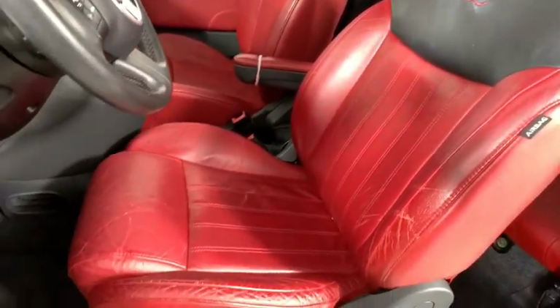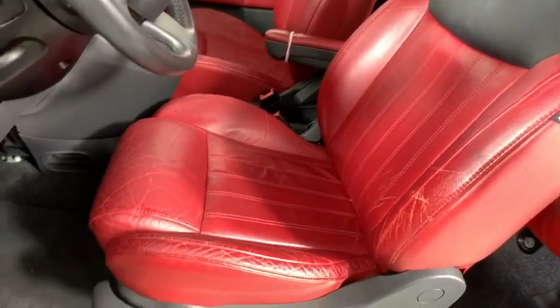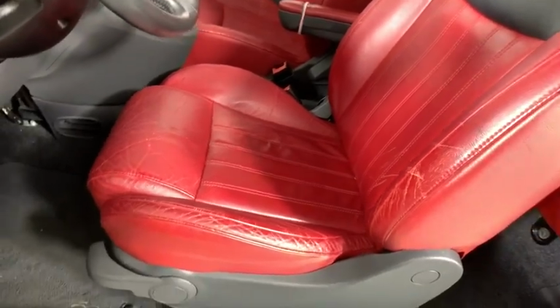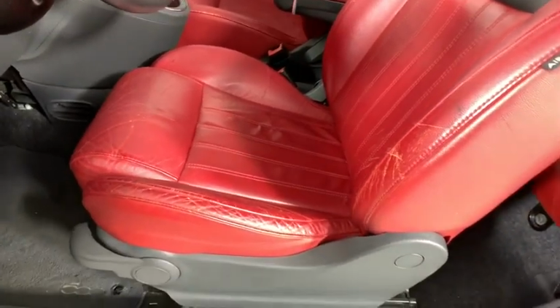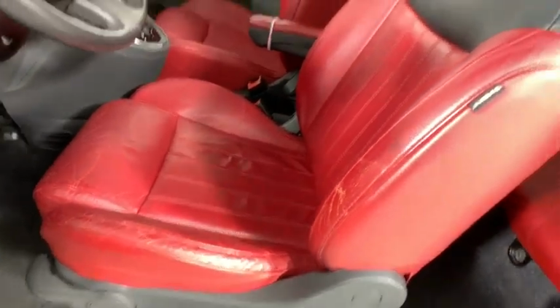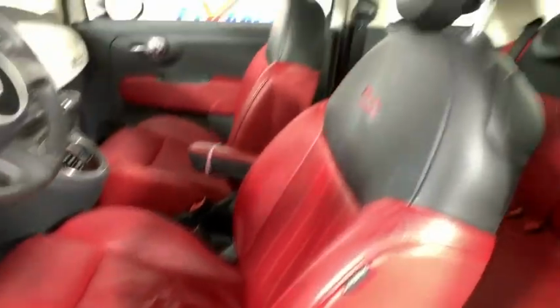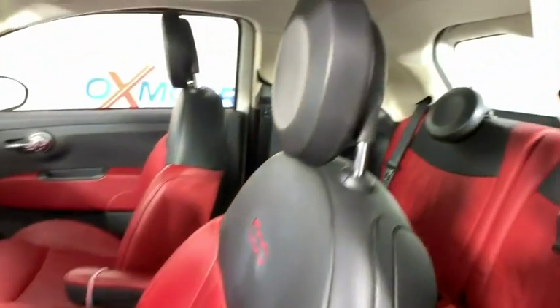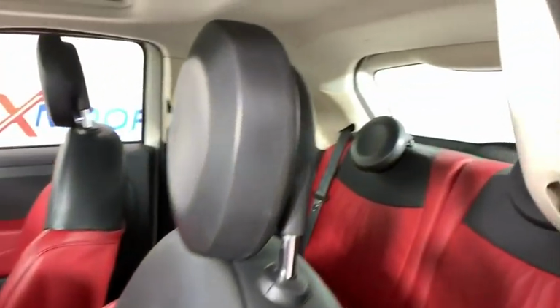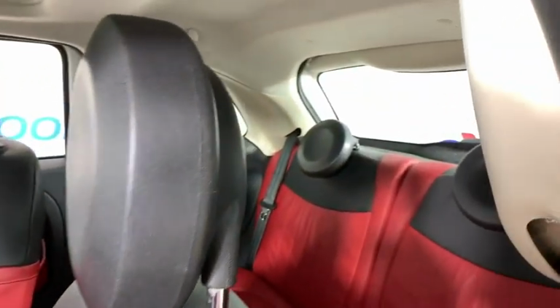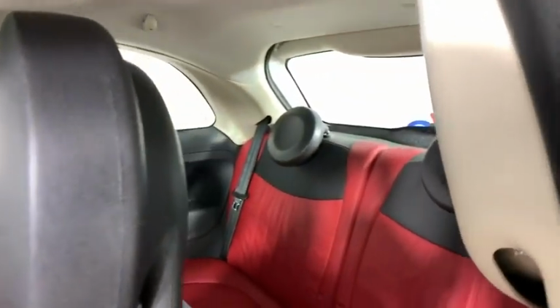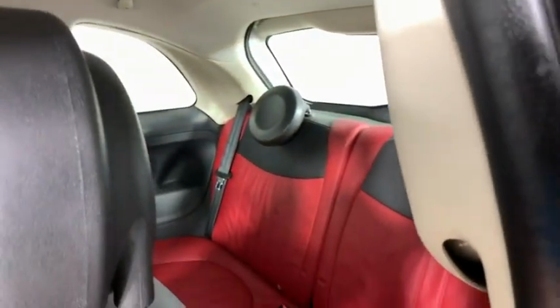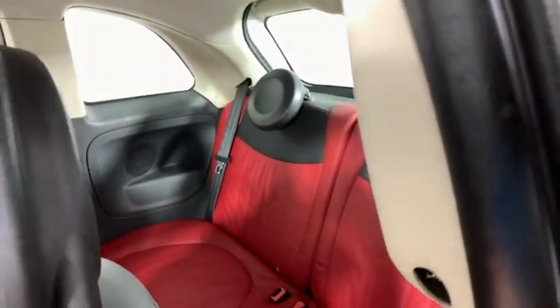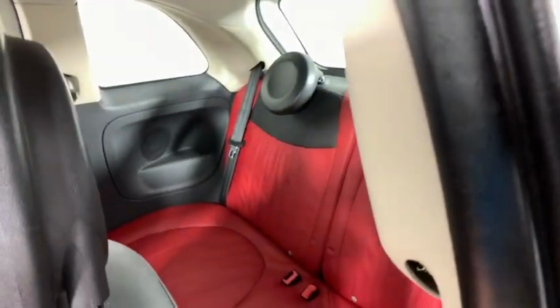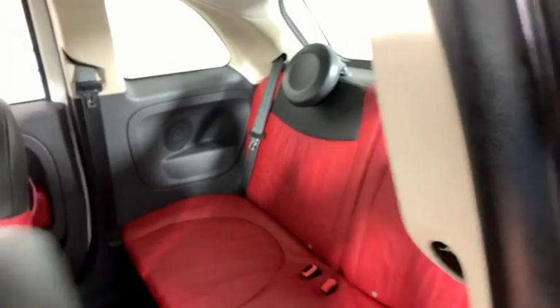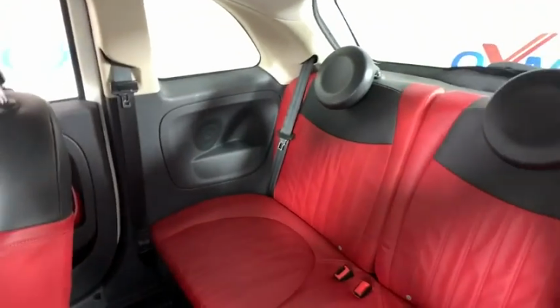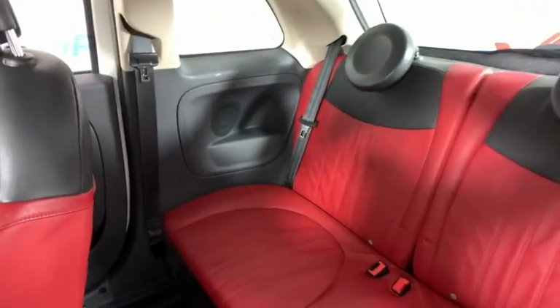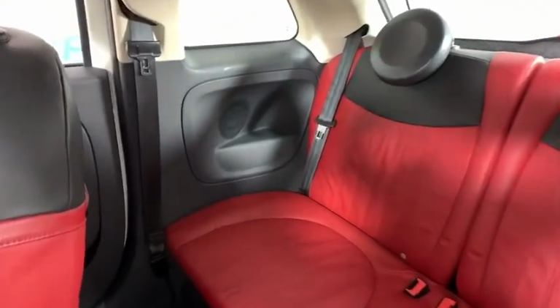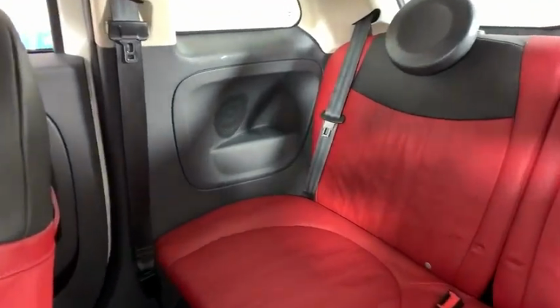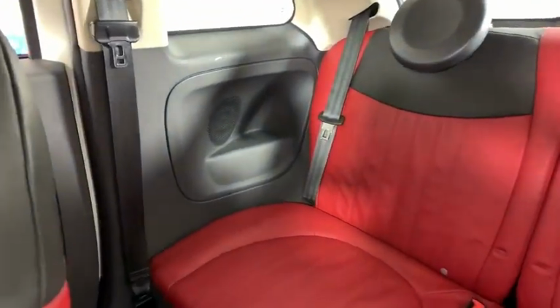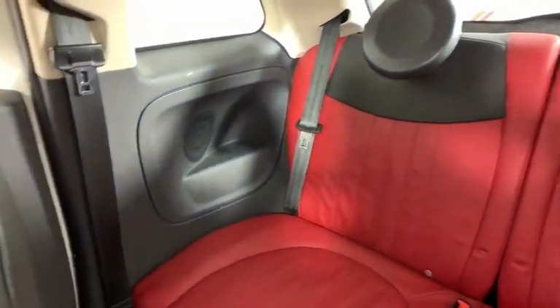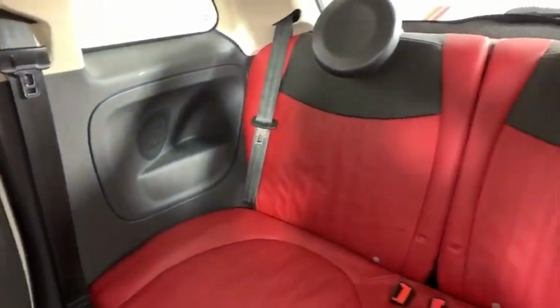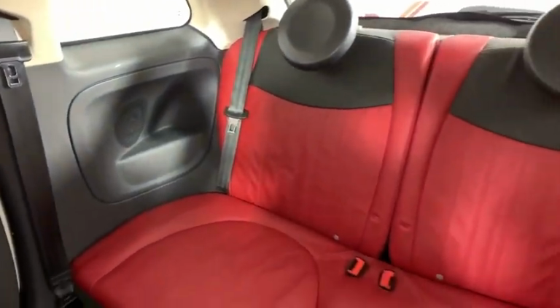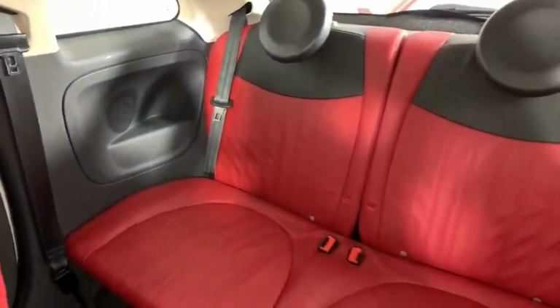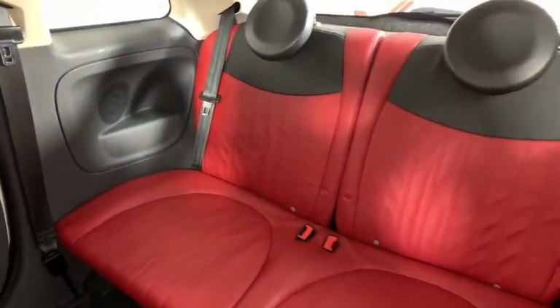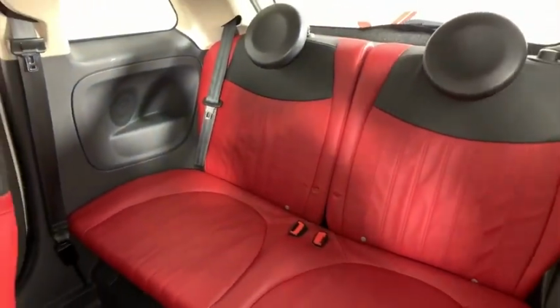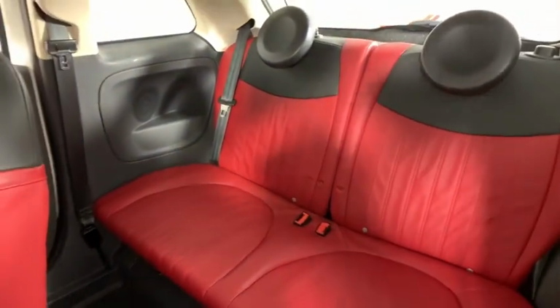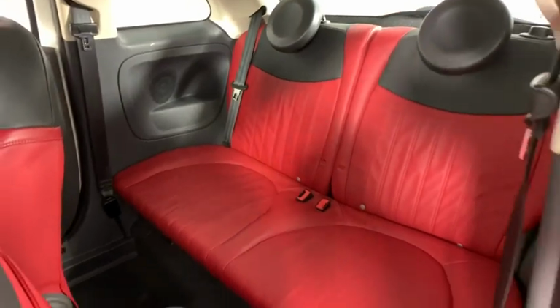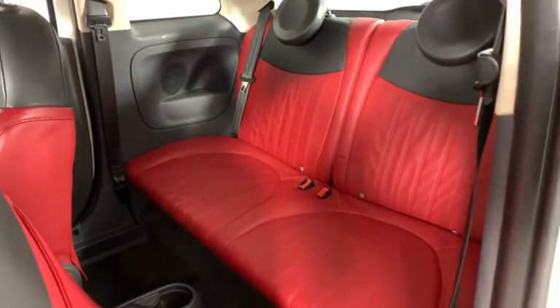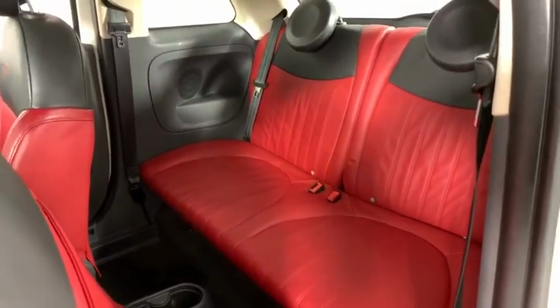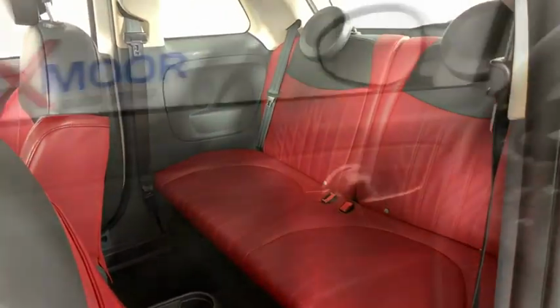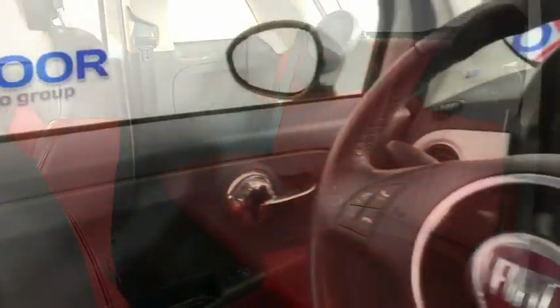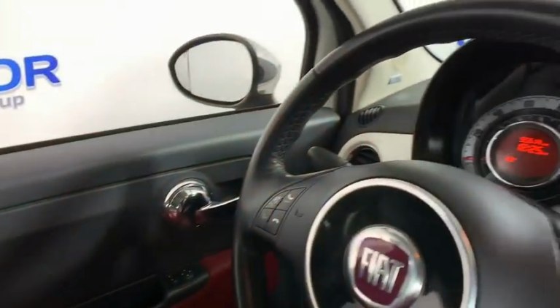CD player, security system, fog lights, heated front seats, trip computer, leather, brake assist, tachometer. This vehicle offers reliability and good looks at a great price. So come in and take a test drive today.